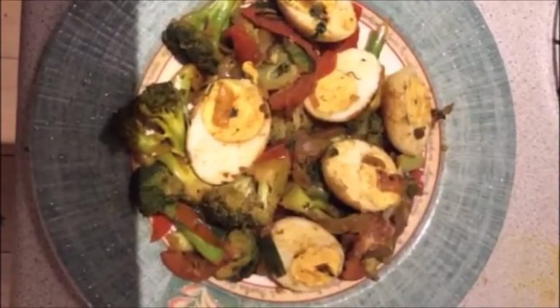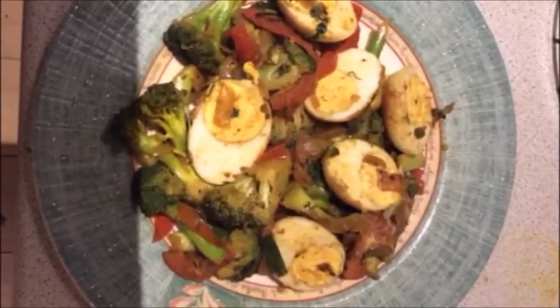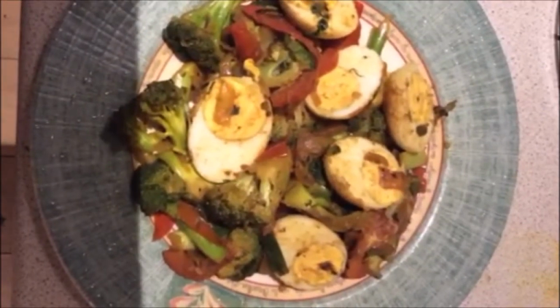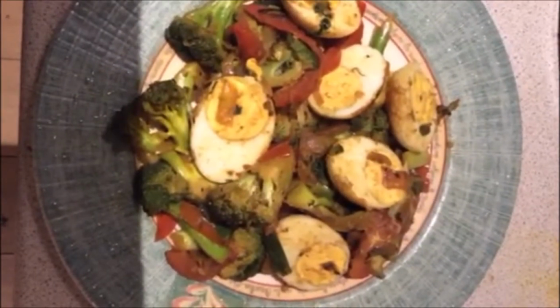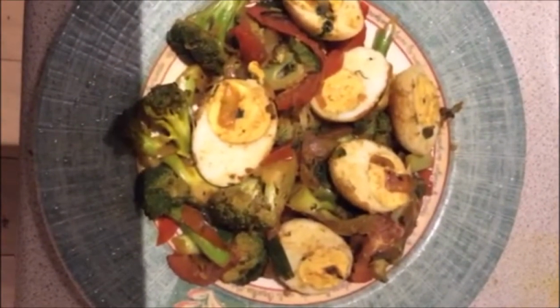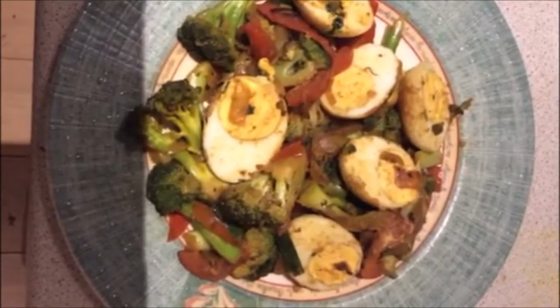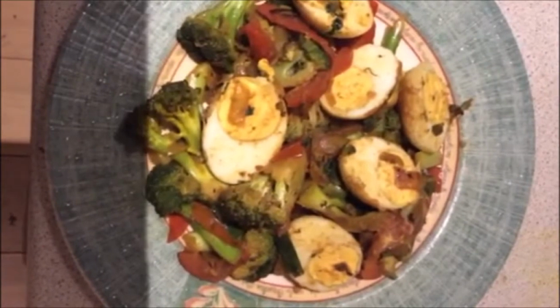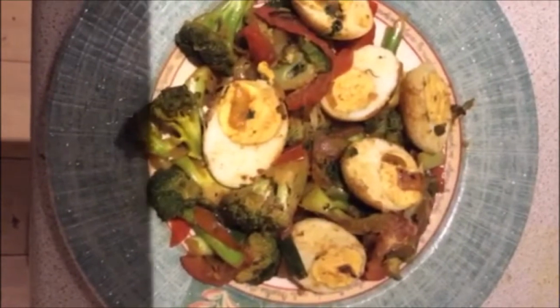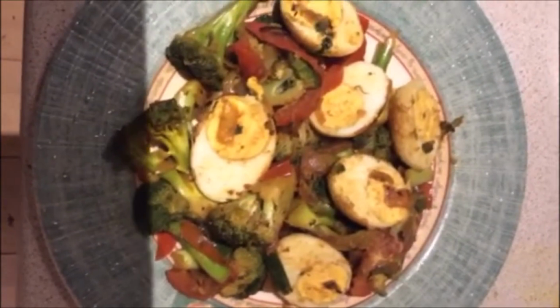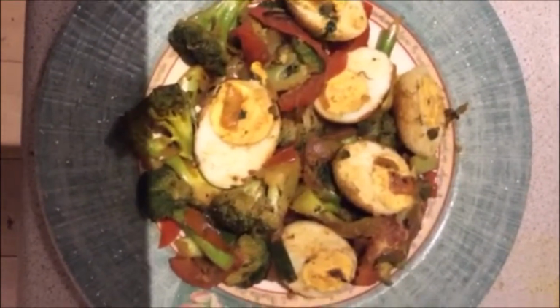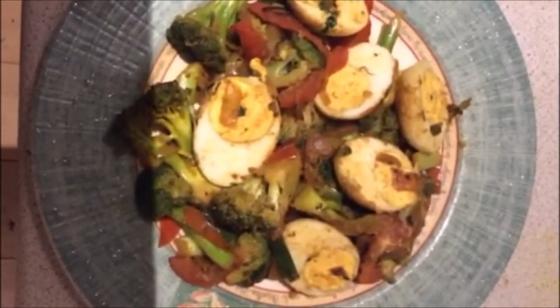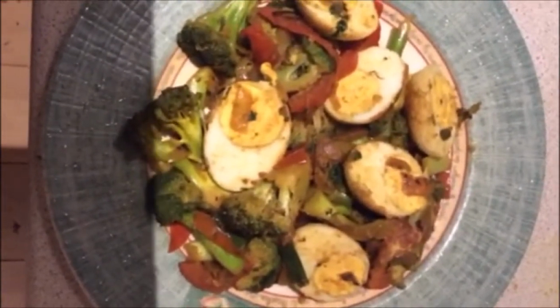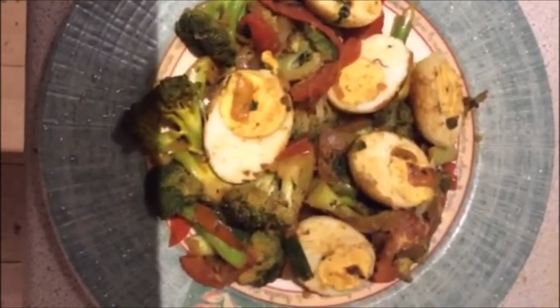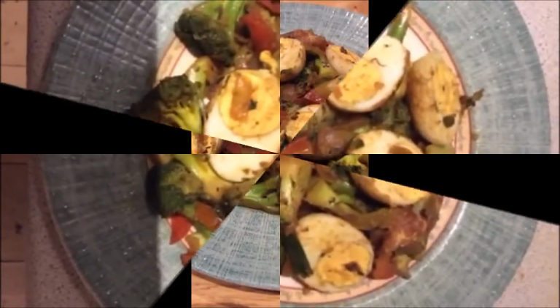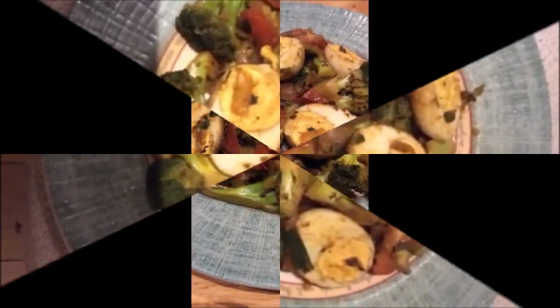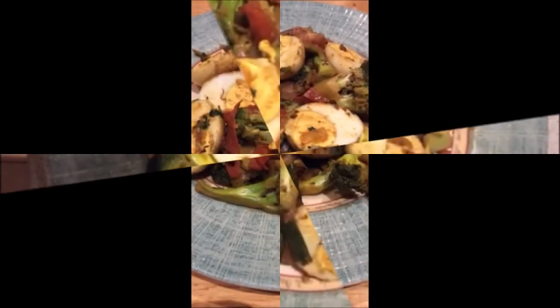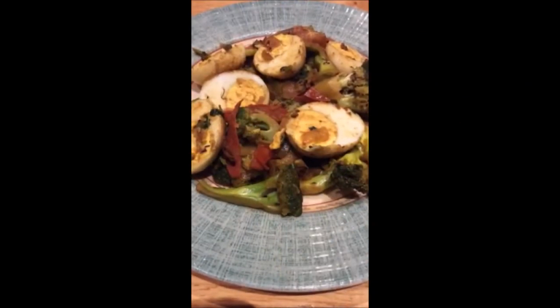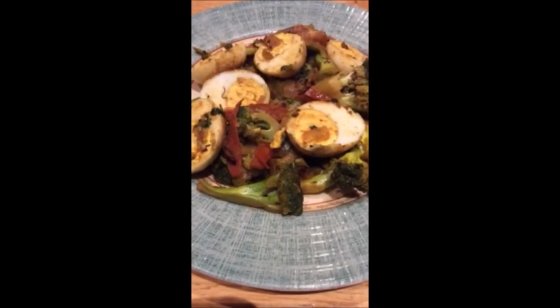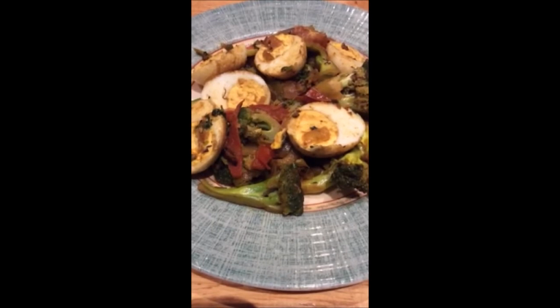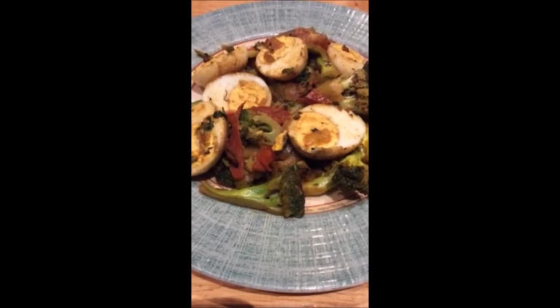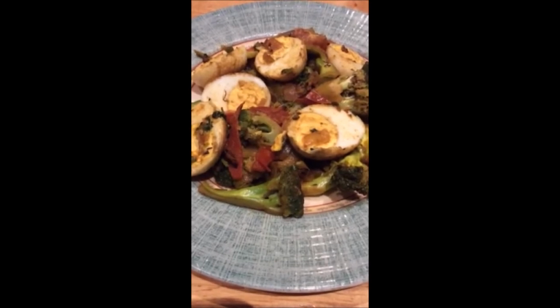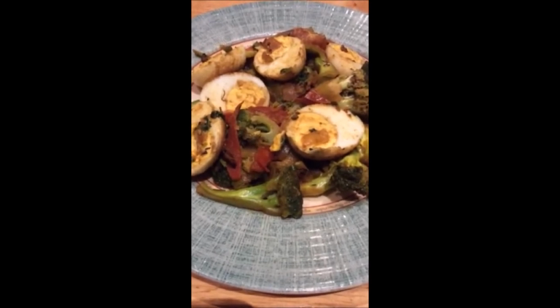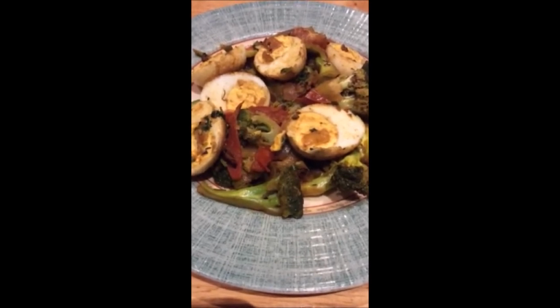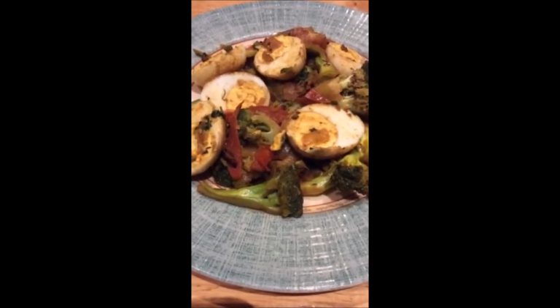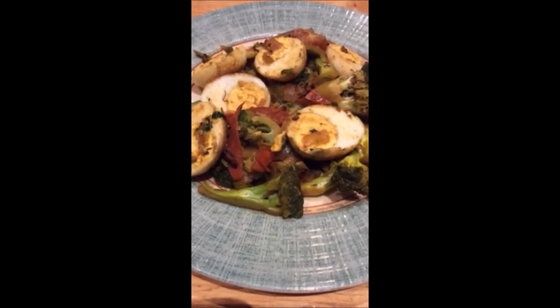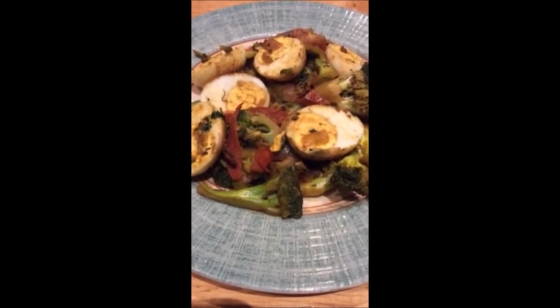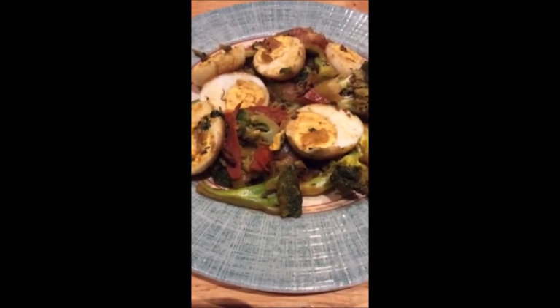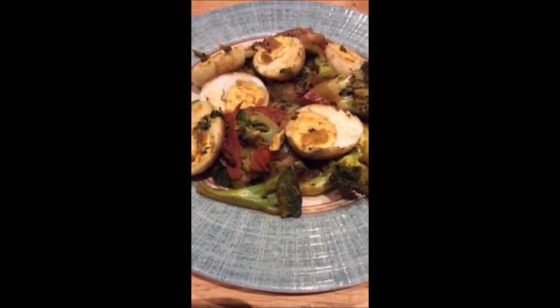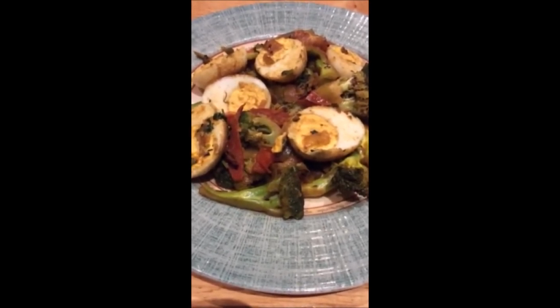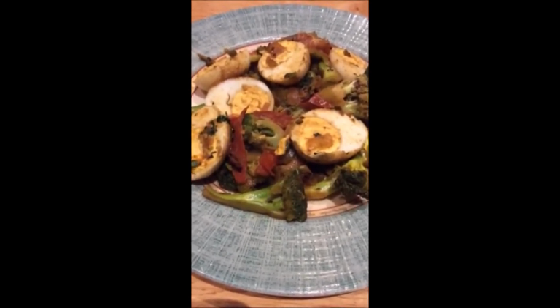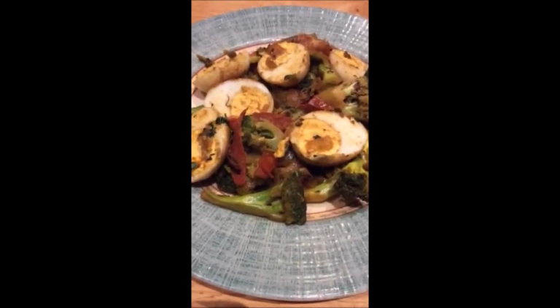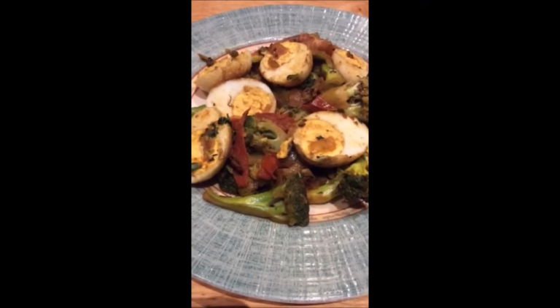So the egg curry with broccoli is ready now. You can use this dish with rice or with bread. You can make it very easily.